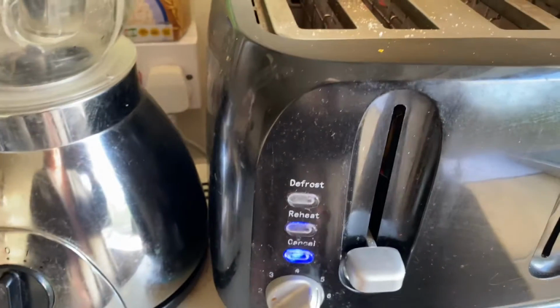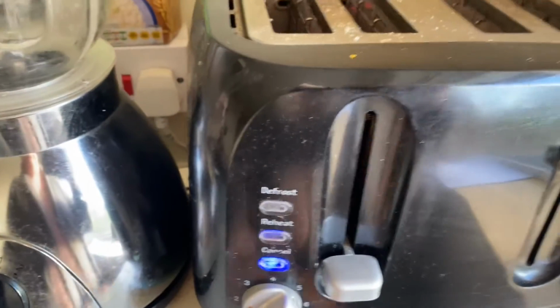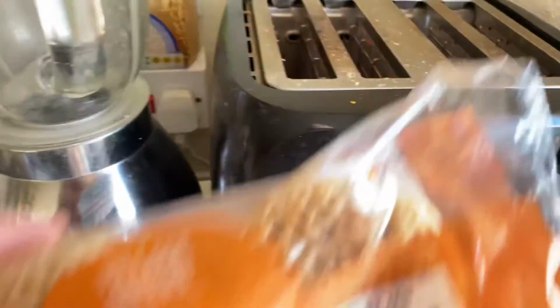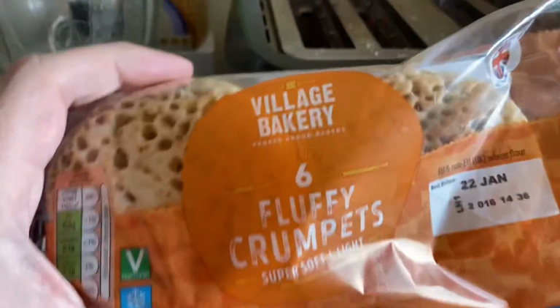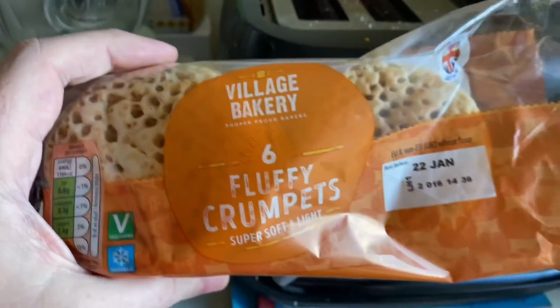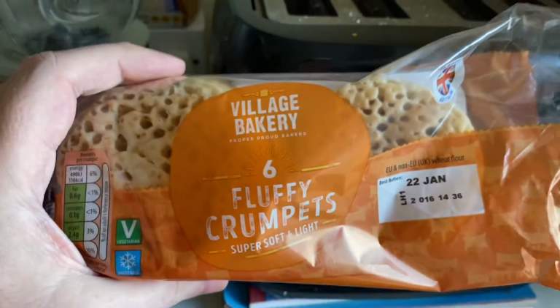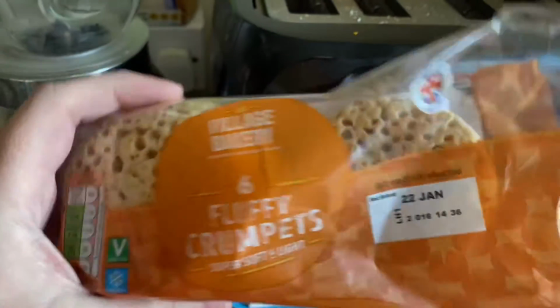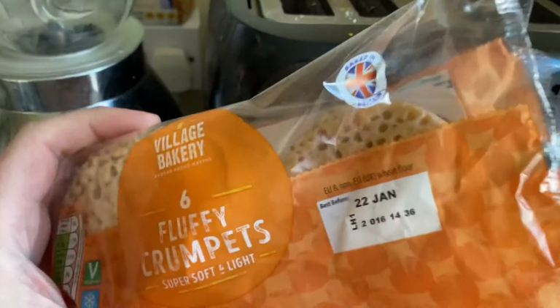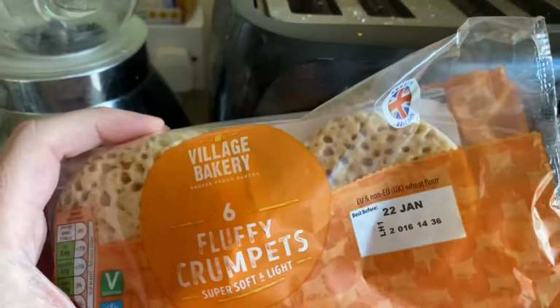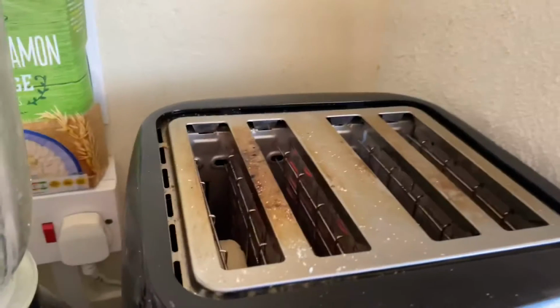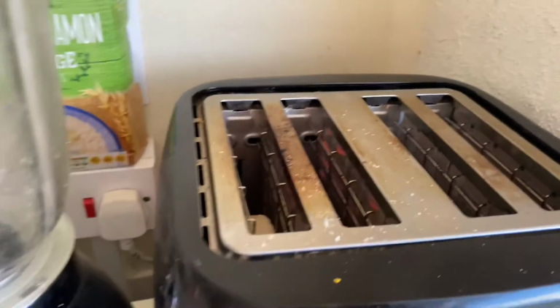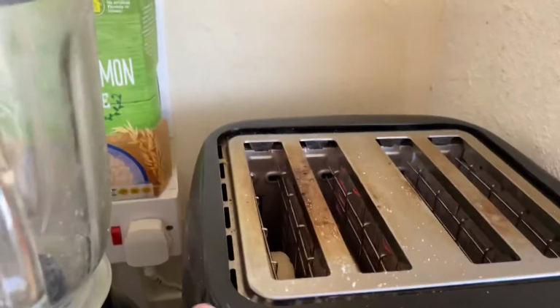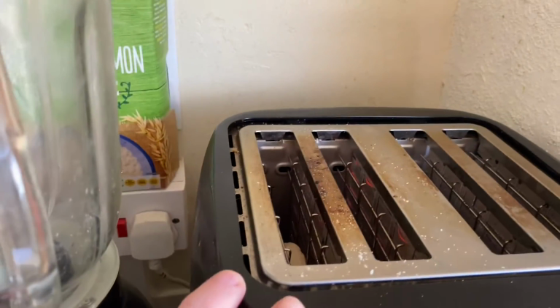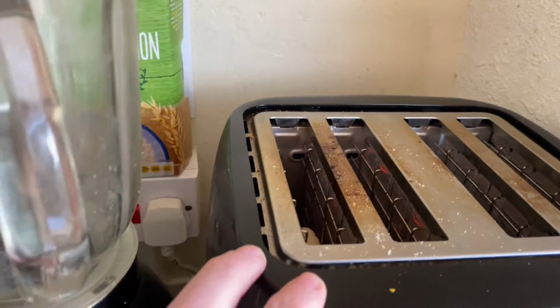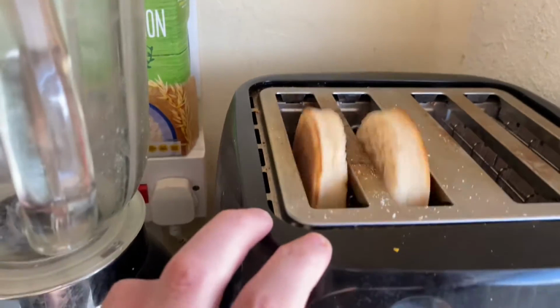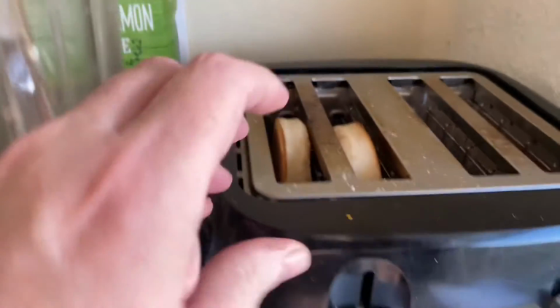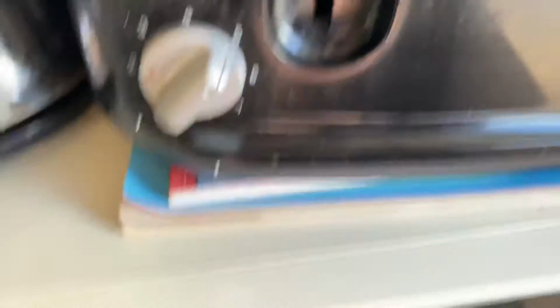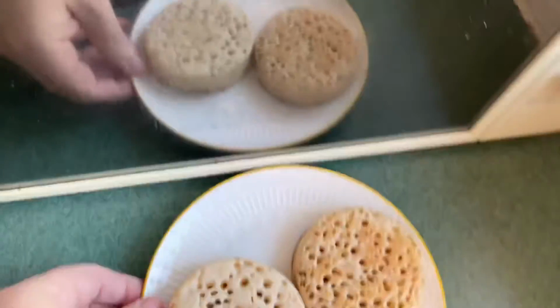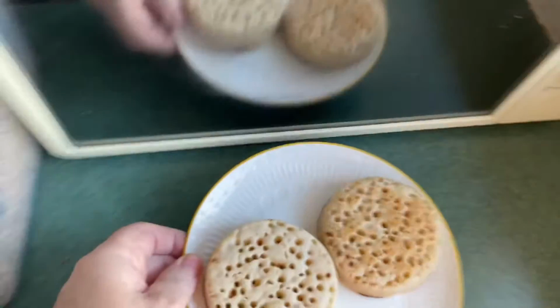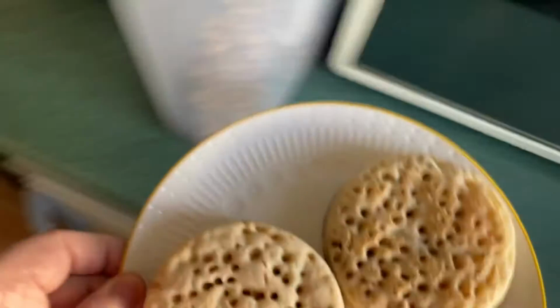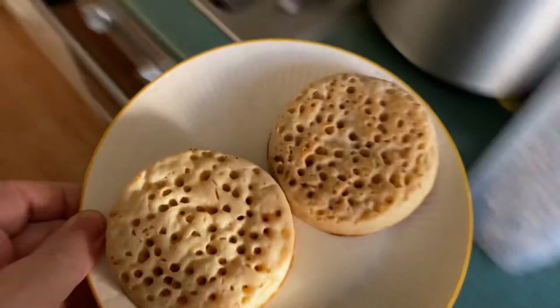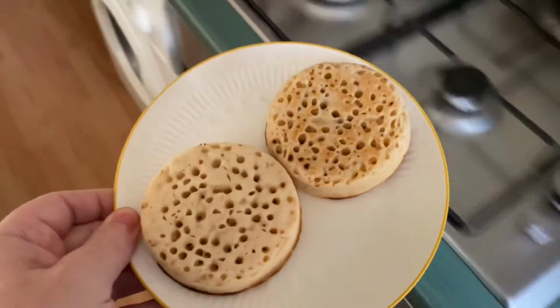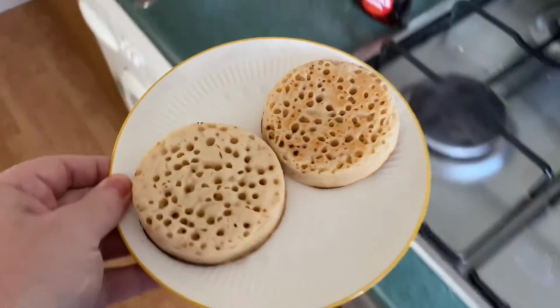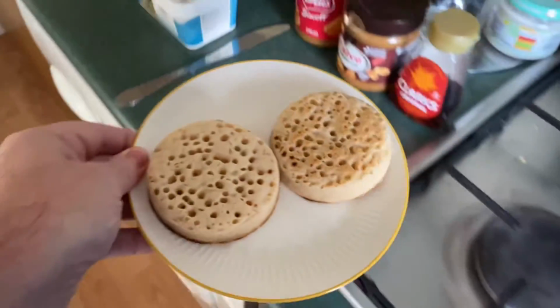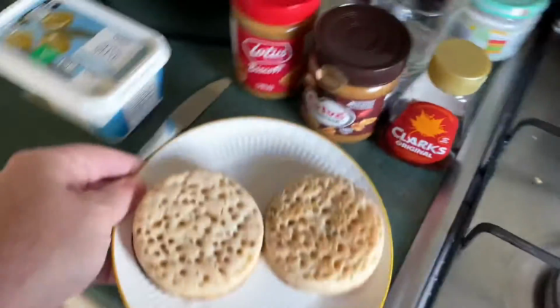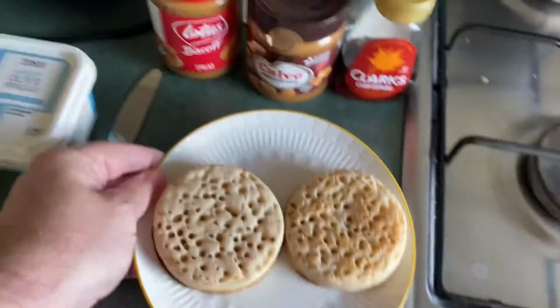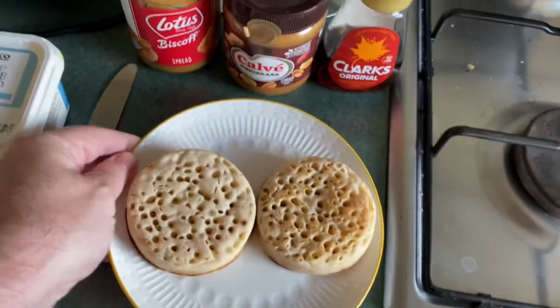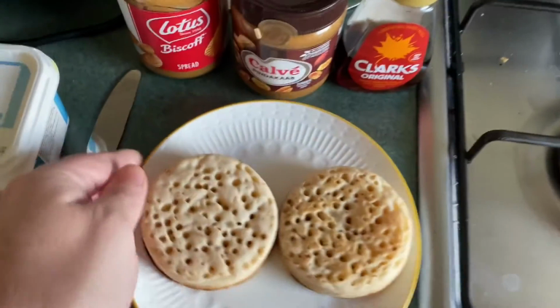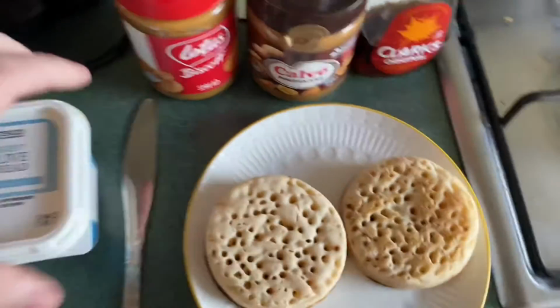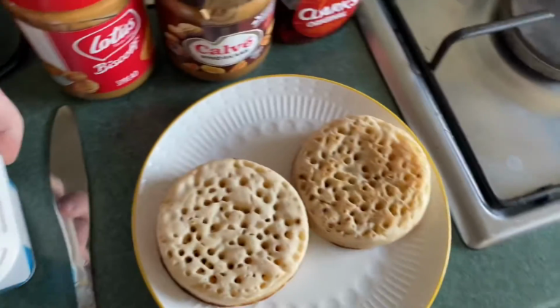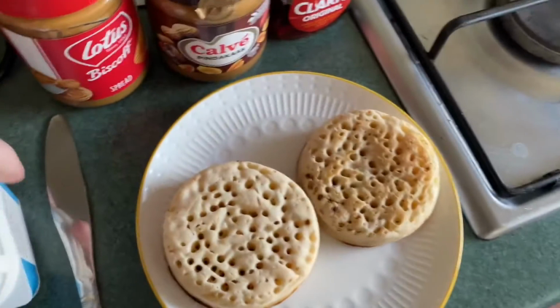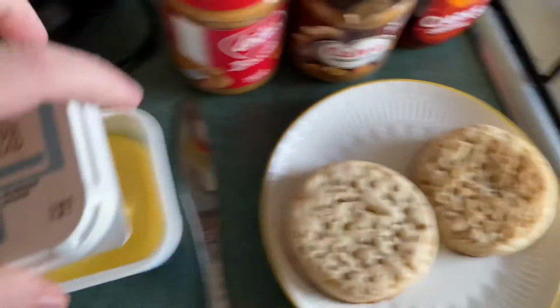I've had crumpets since I was a kid really. I'm going to pop that up now because they should be up. They don't go cold very quickly, so if you want to keep them really warm just put them in longer.